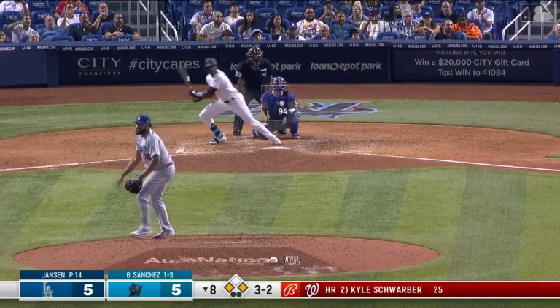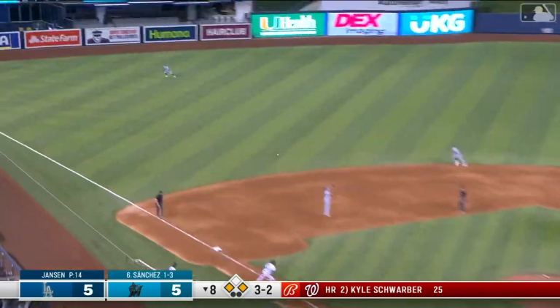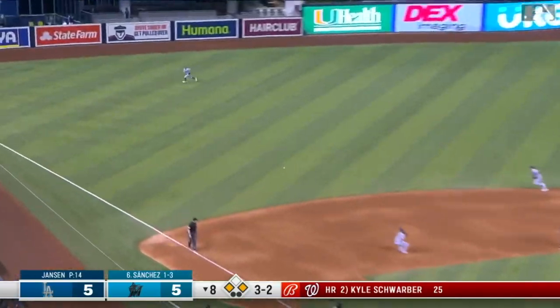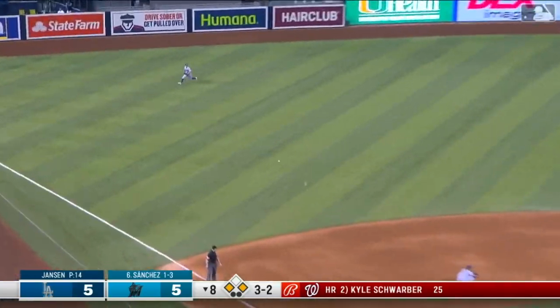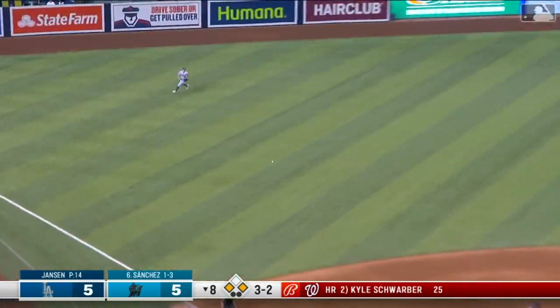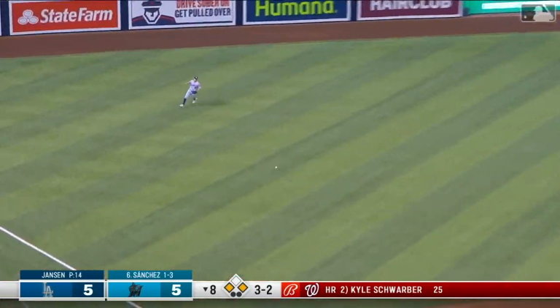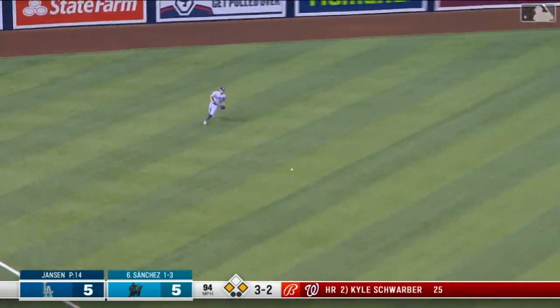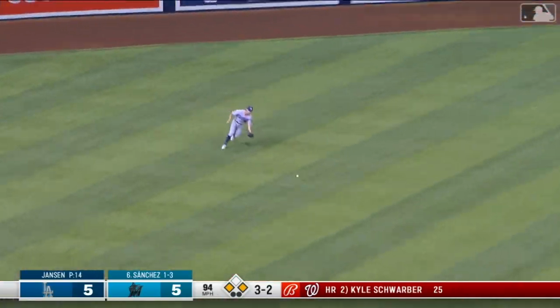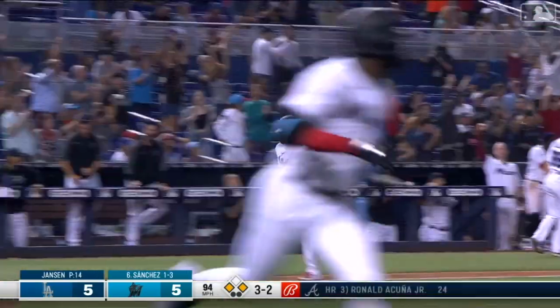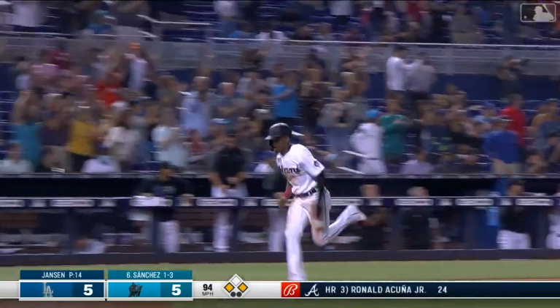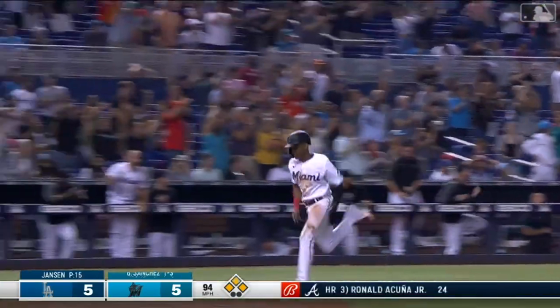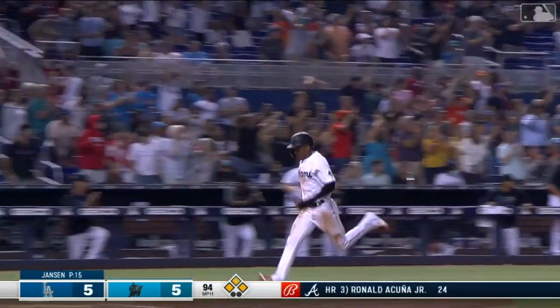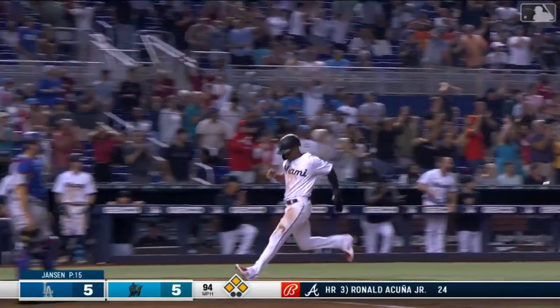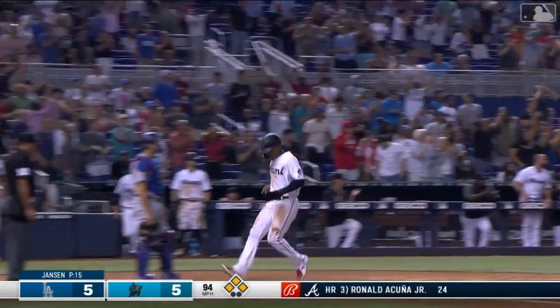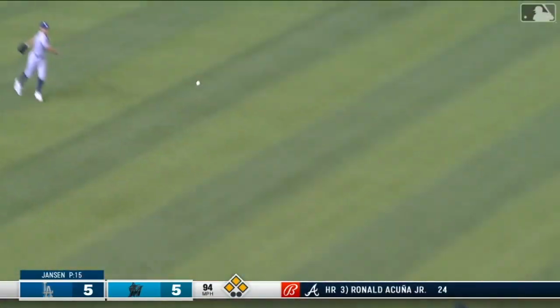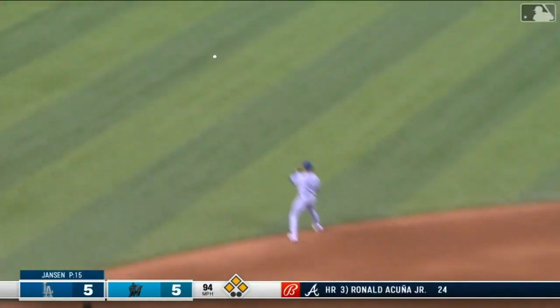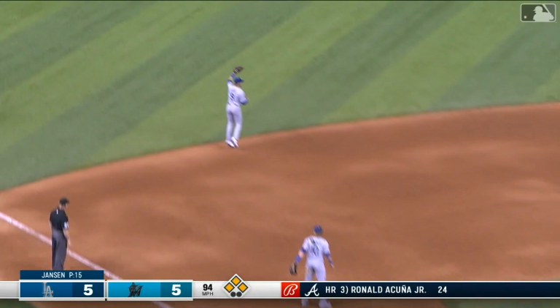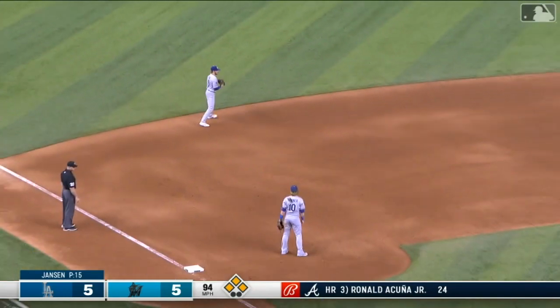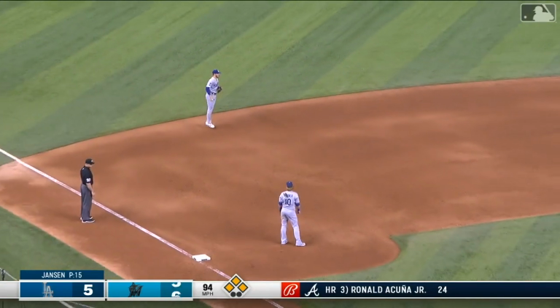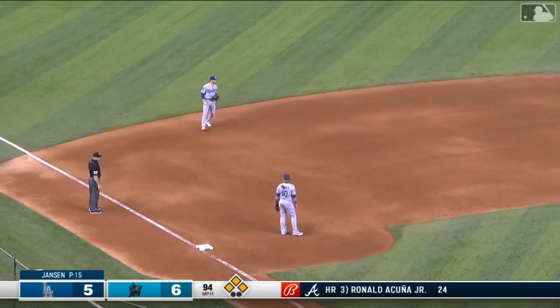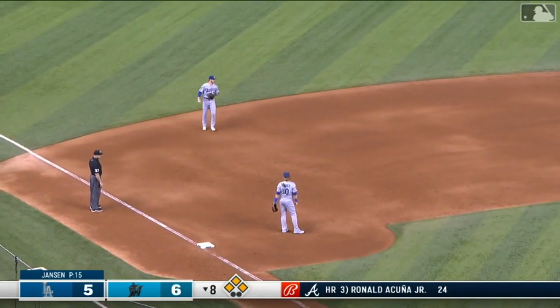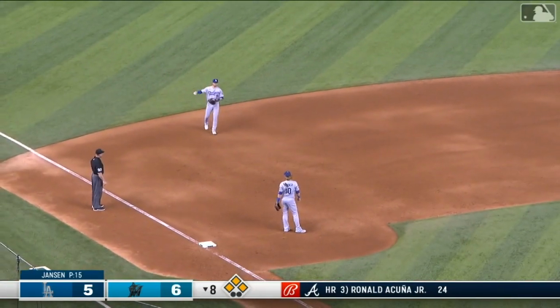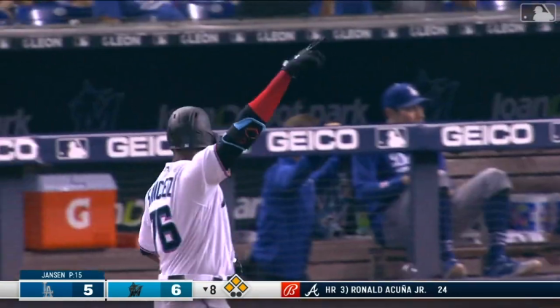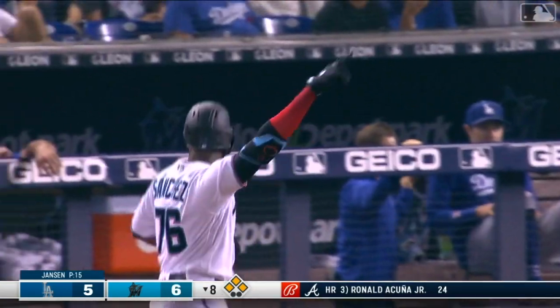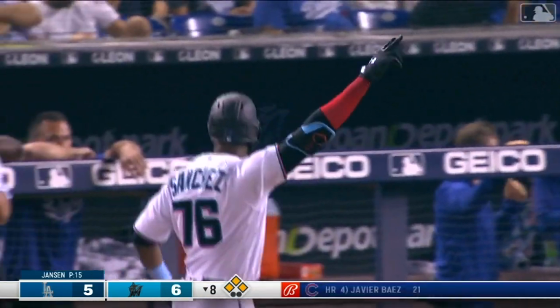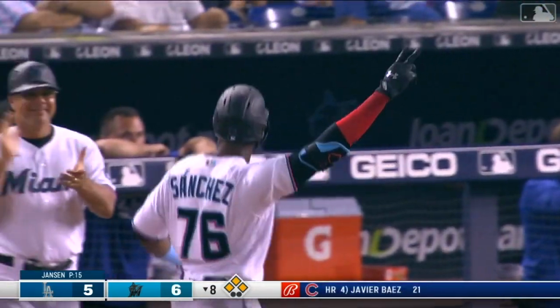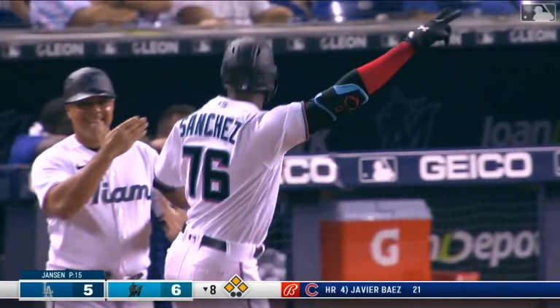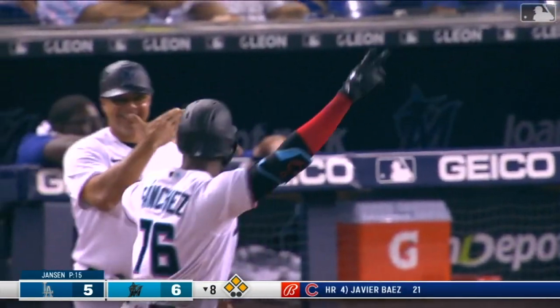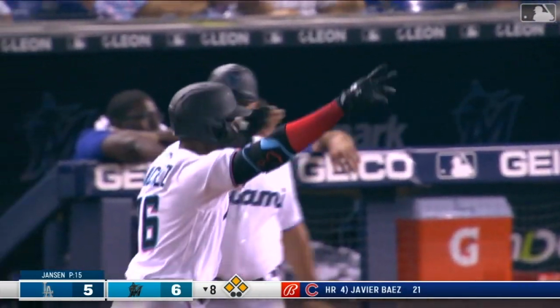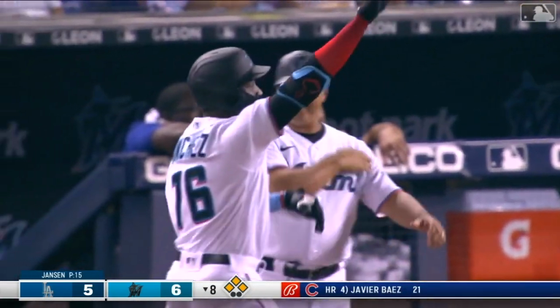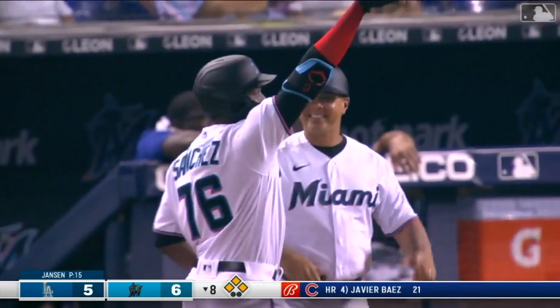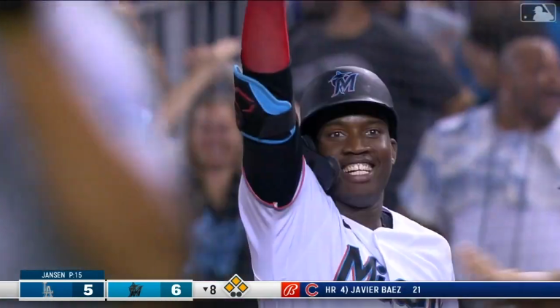That is a line drive base hit, Sanchez. In comes Sierra, and the Marlins take the lead. Jesus Sanchez comes through.